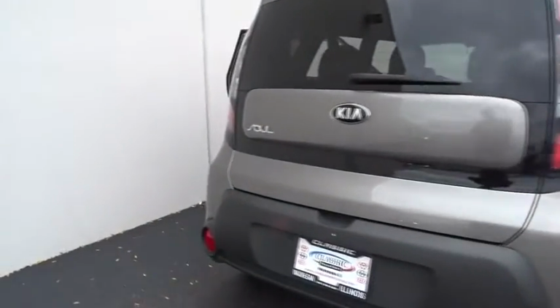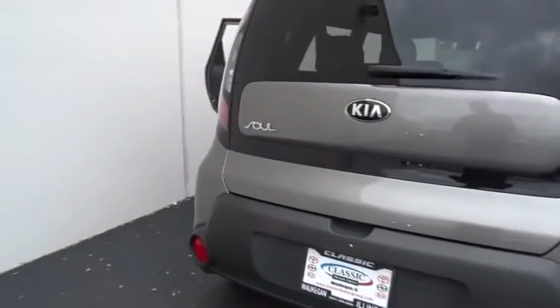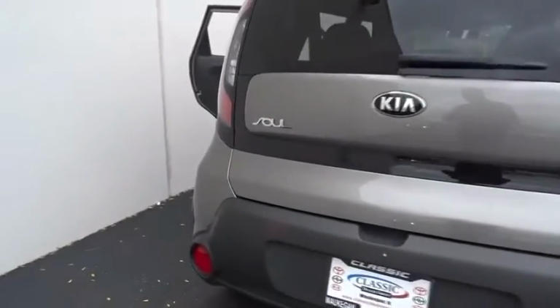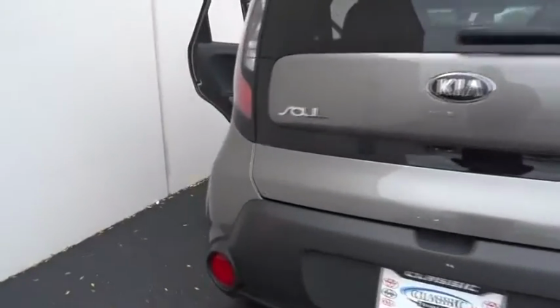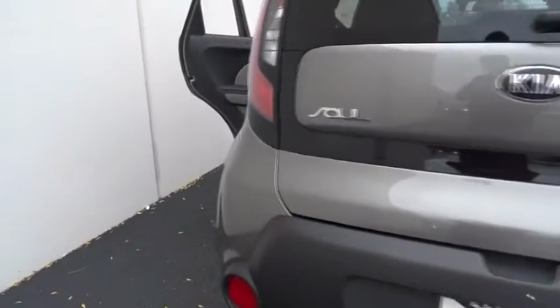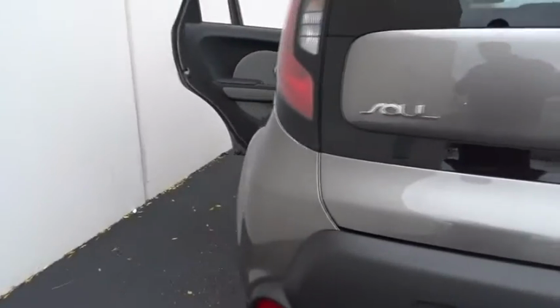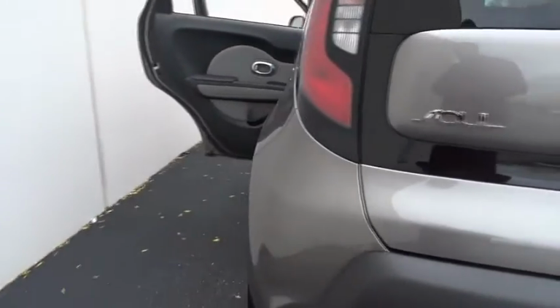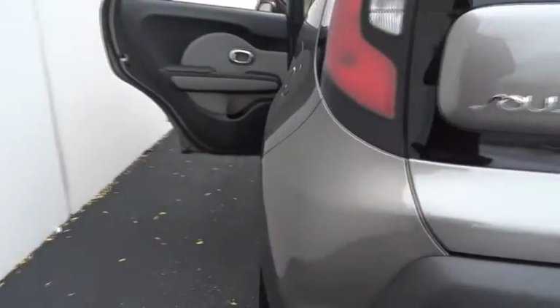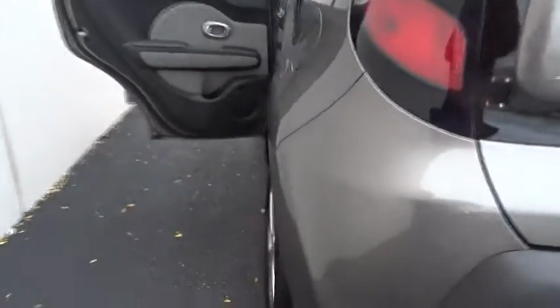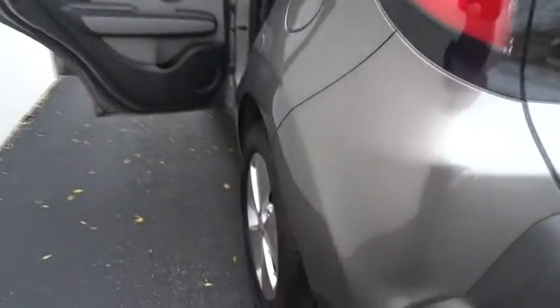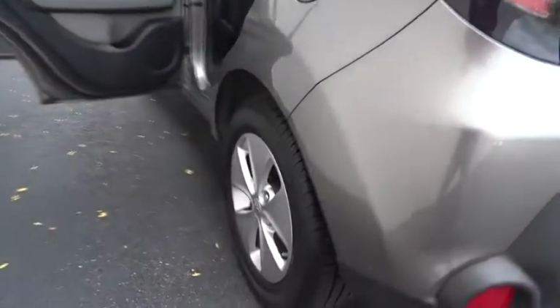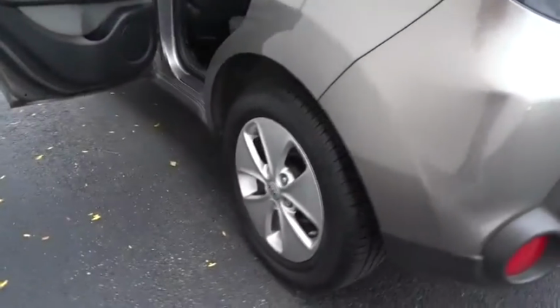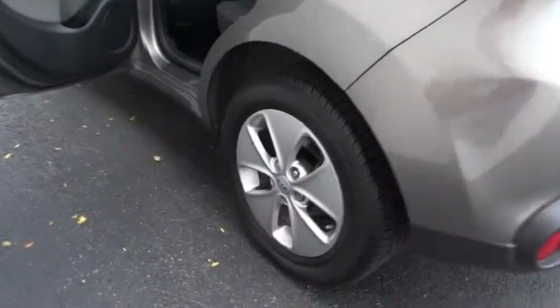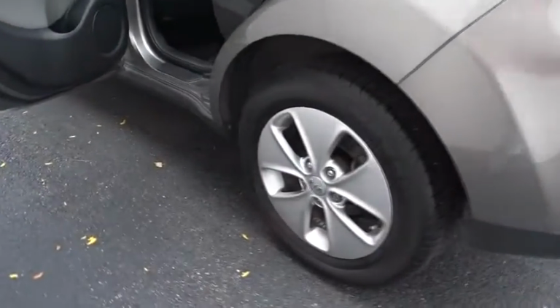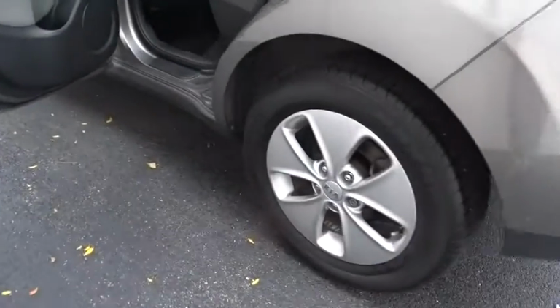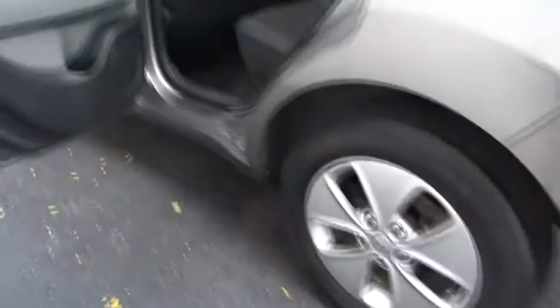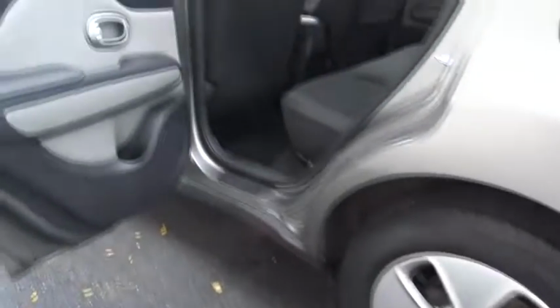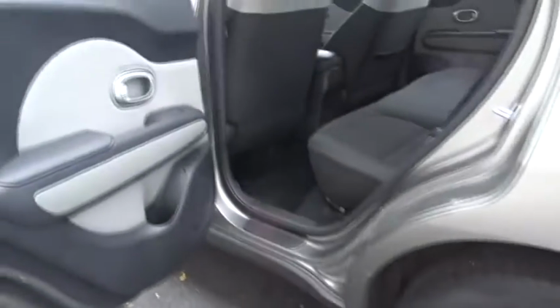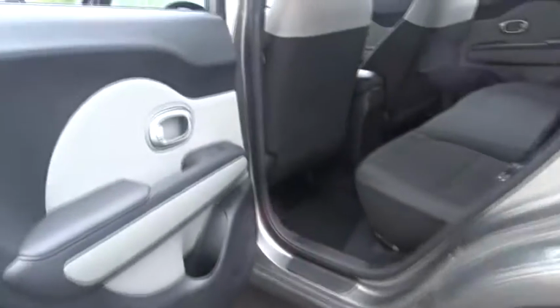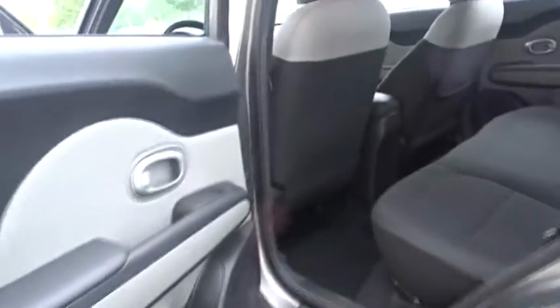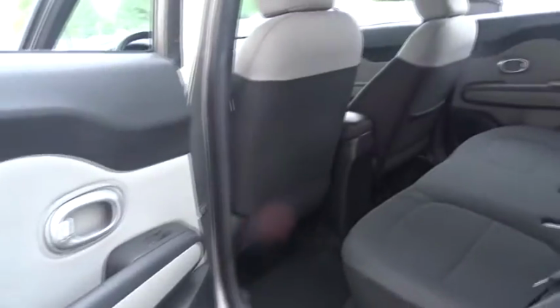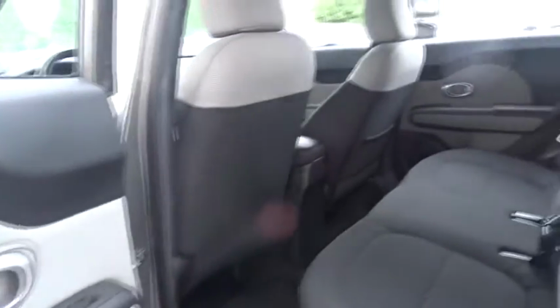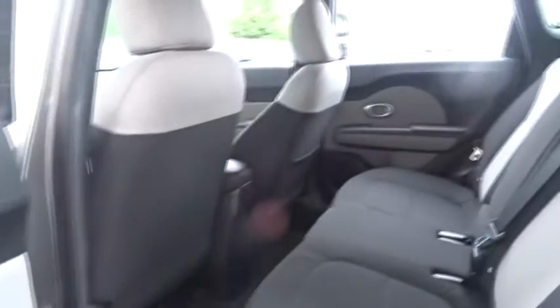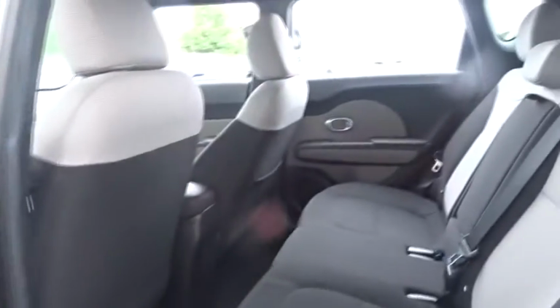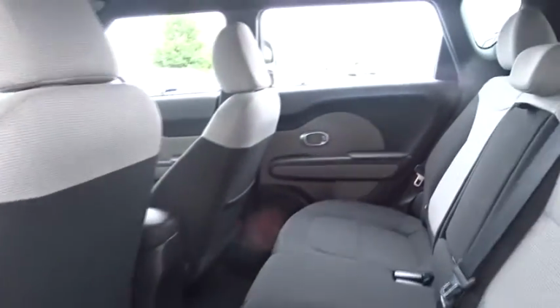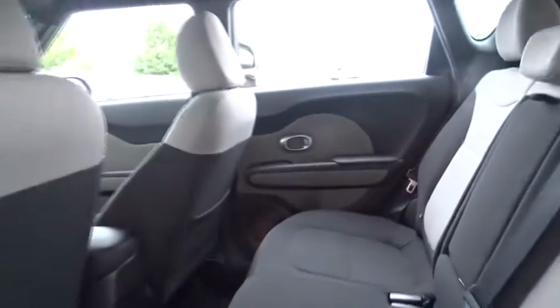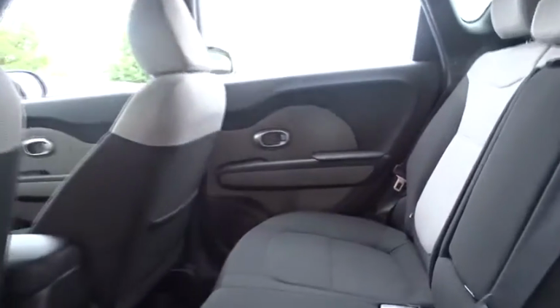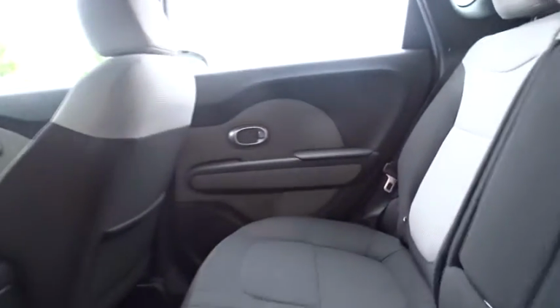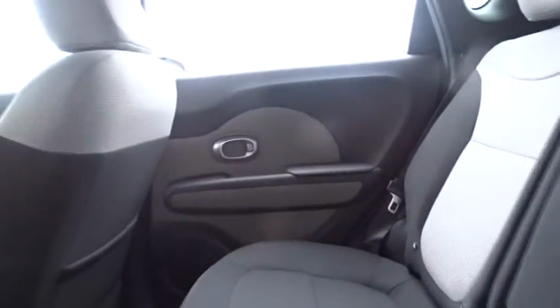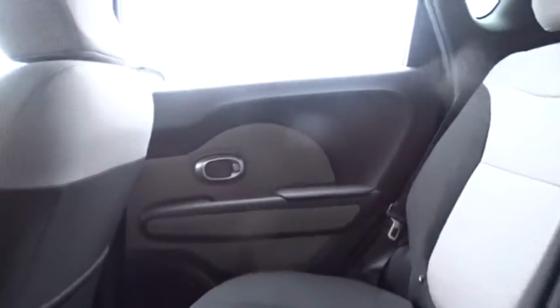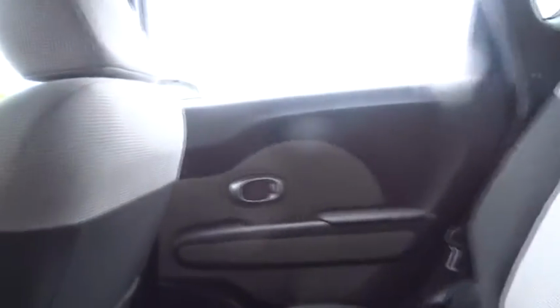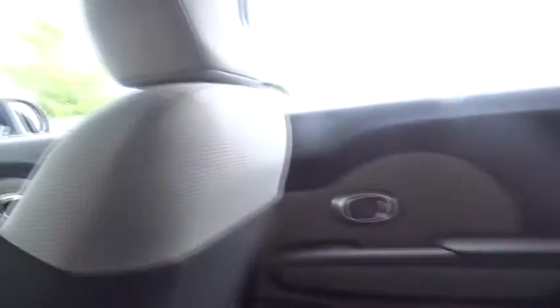Rear defrost, AM-FM stereo radio, front-wheel drive, bucket seats, passenger airbag, child safety locks, power door locks, trip computer, MP3 player.